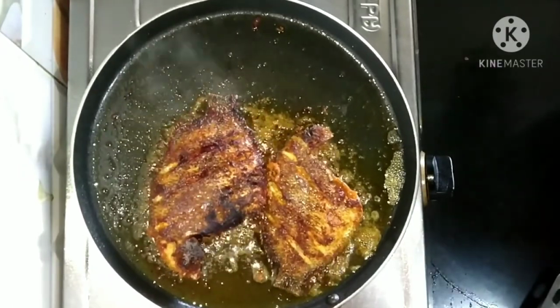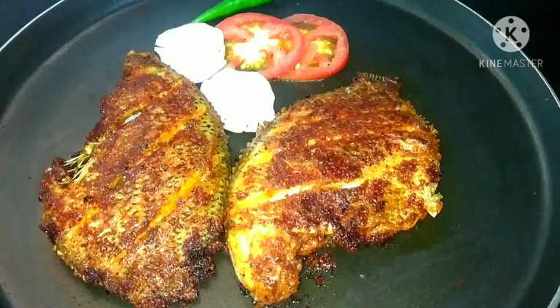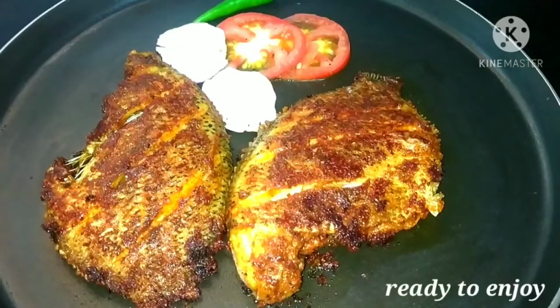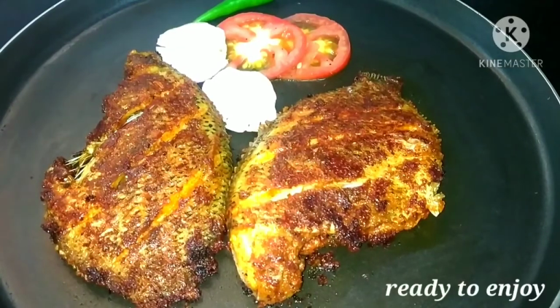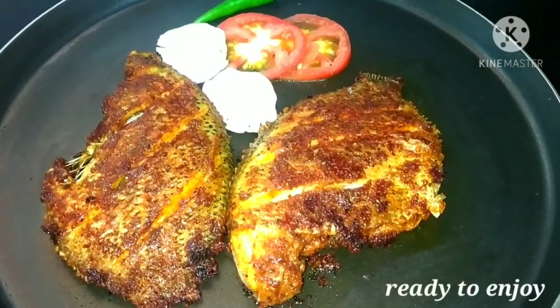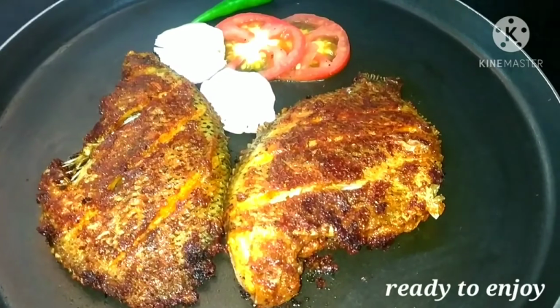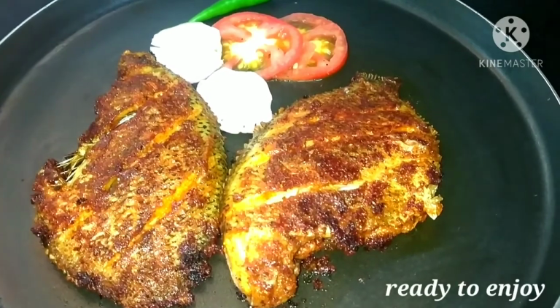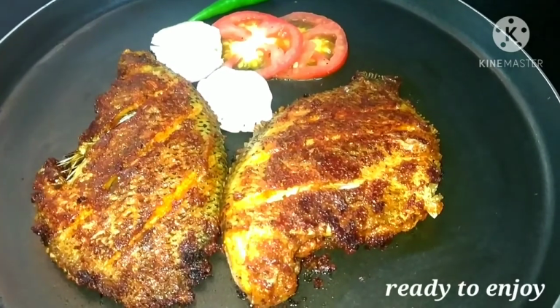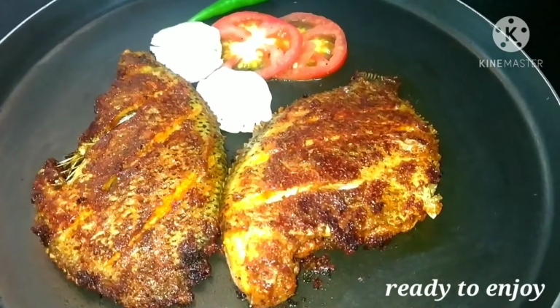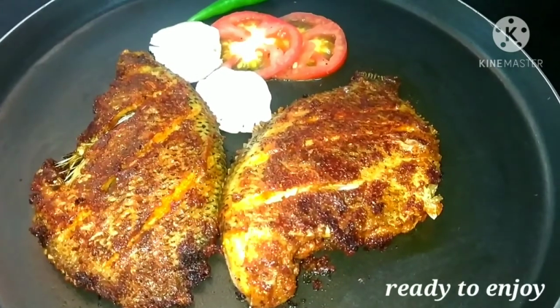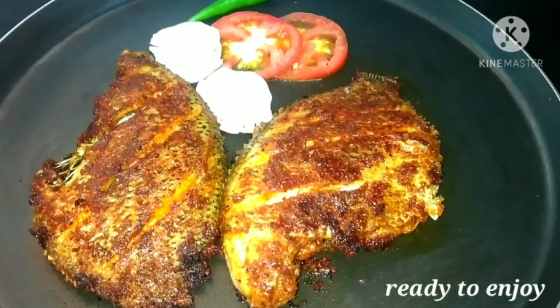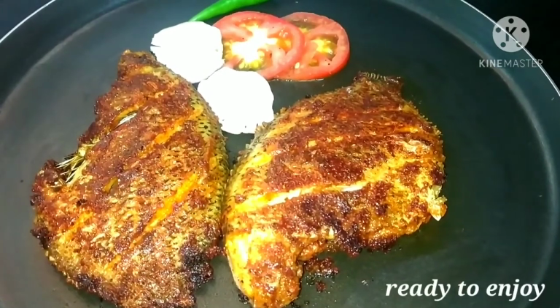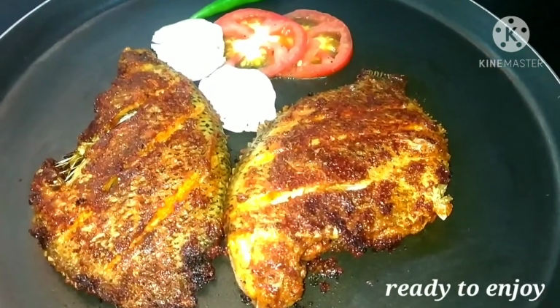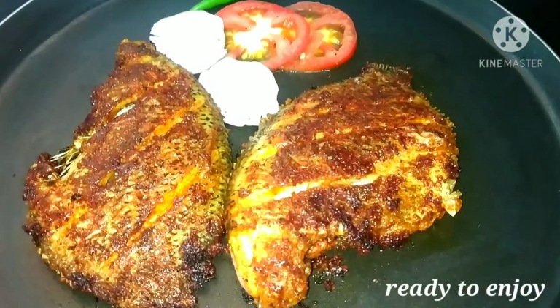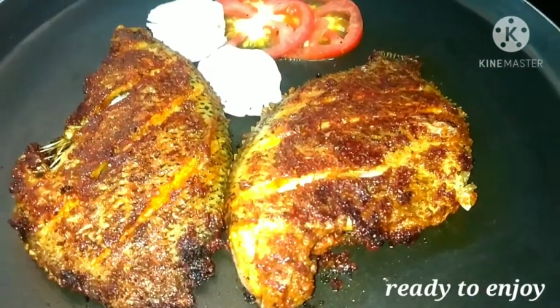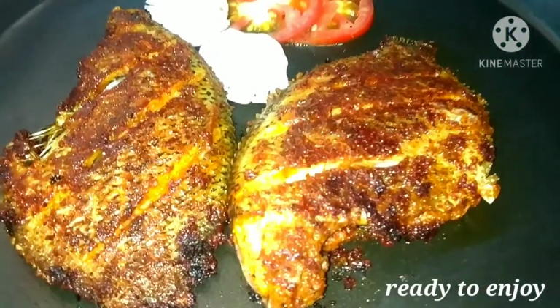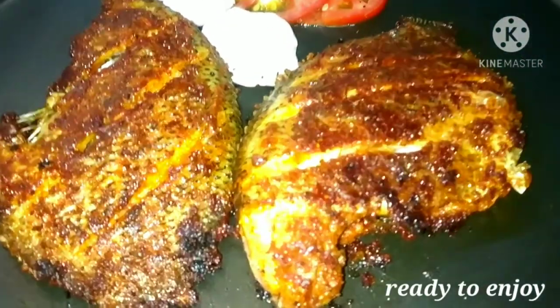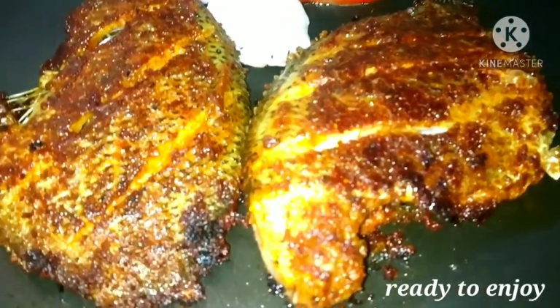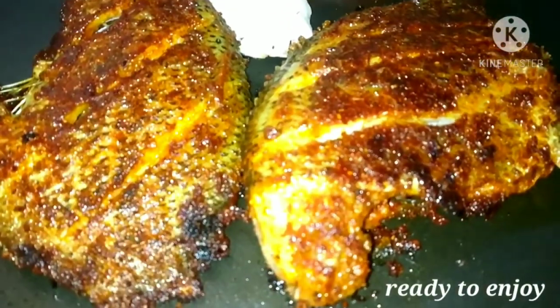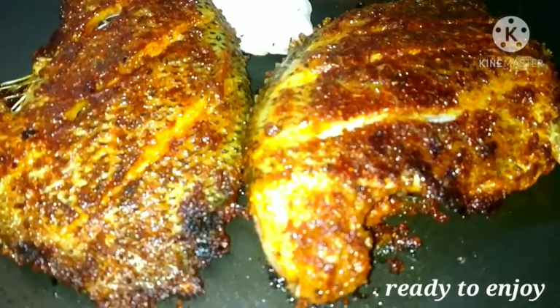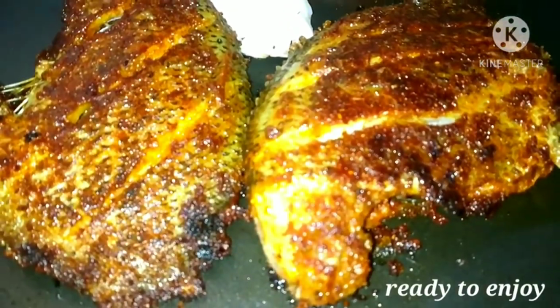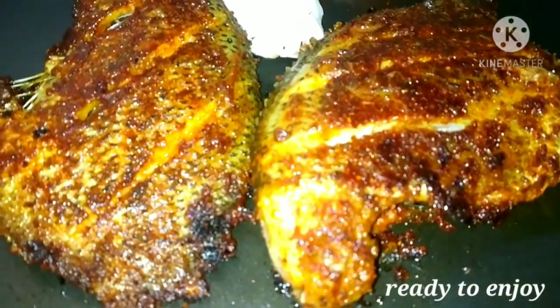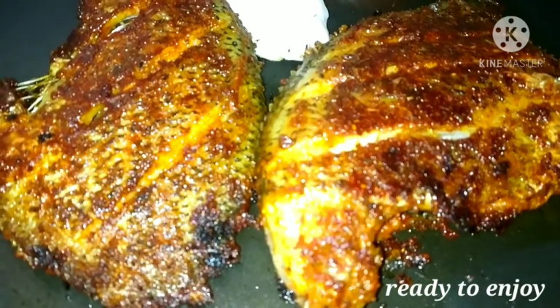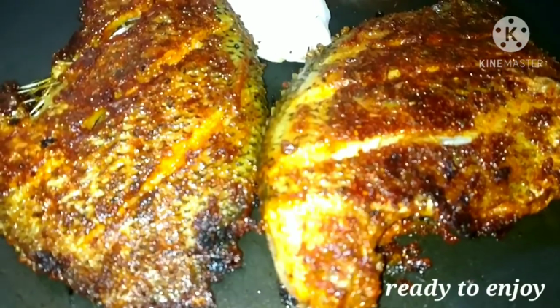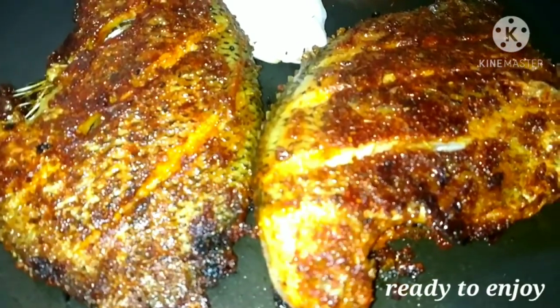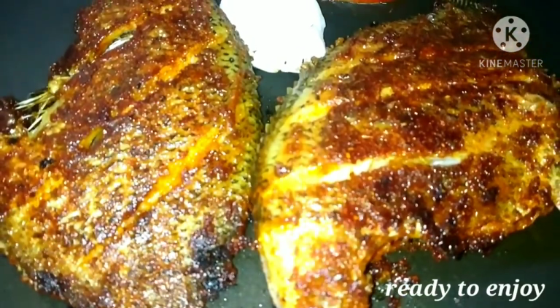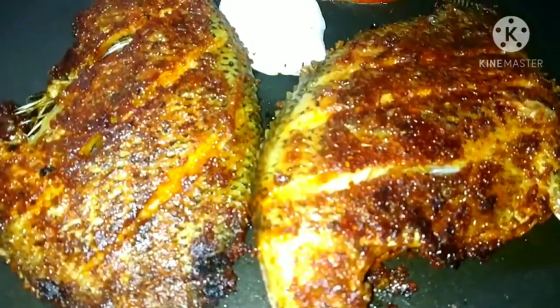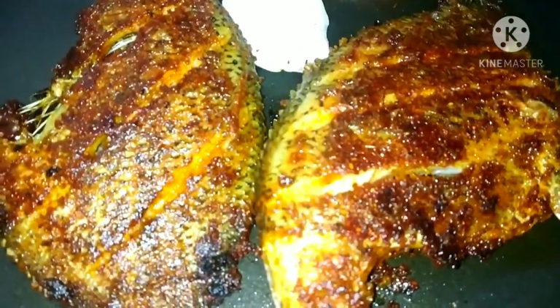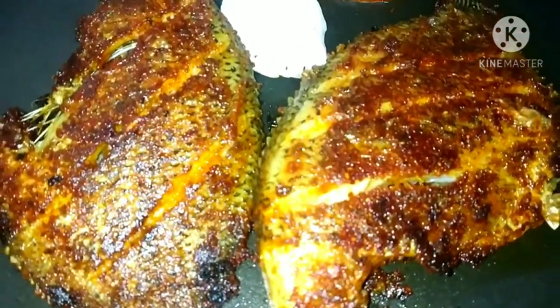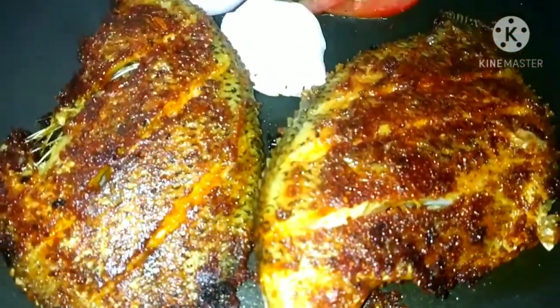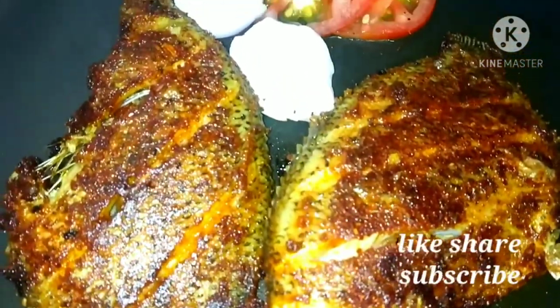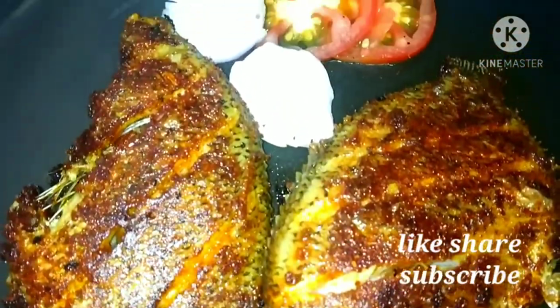Now the fish is ready. The fish Tawa fry is ready. Enjoy with rice, dal, or the way you like.